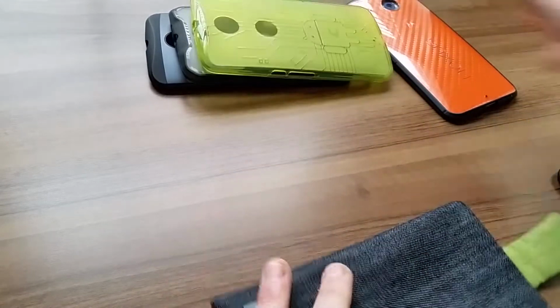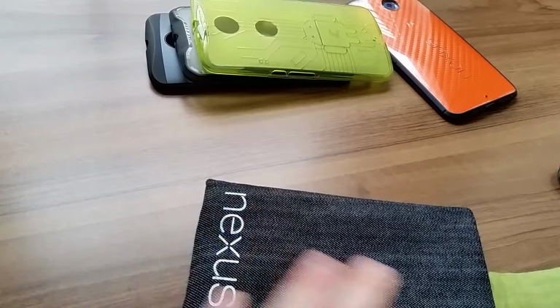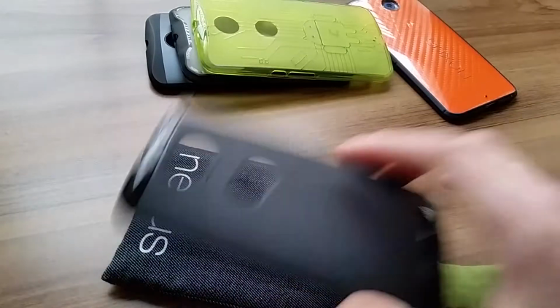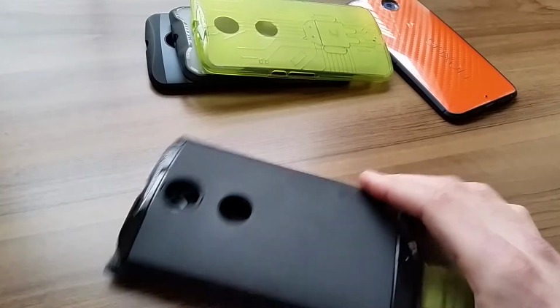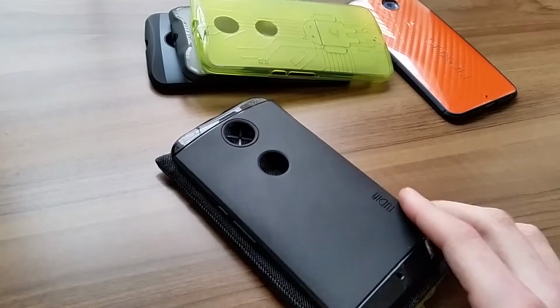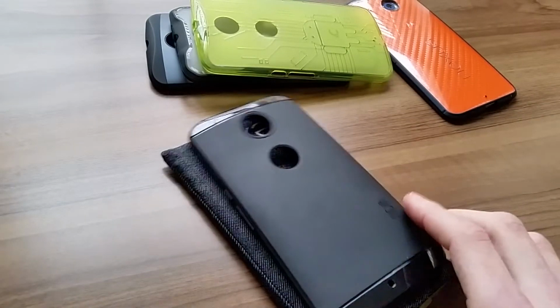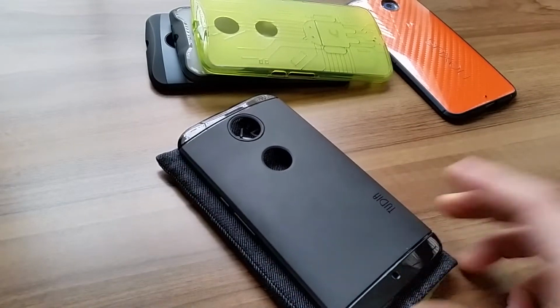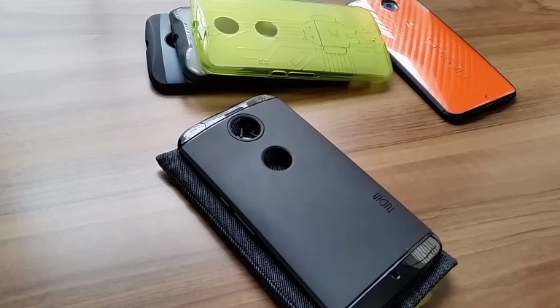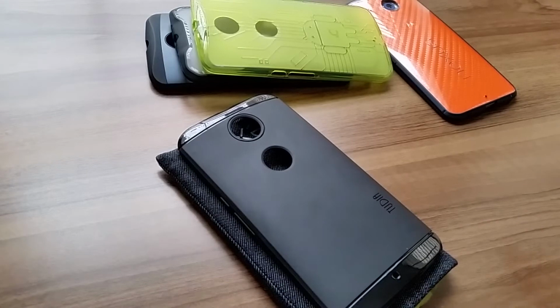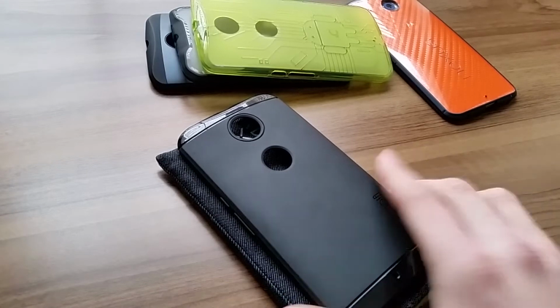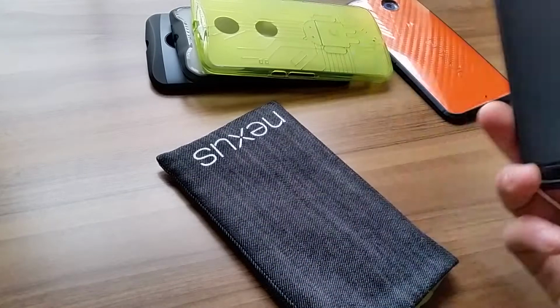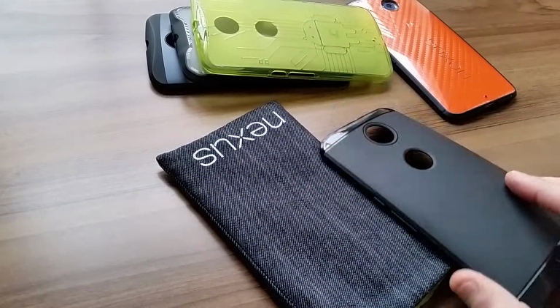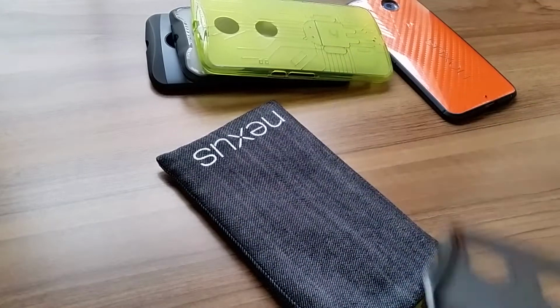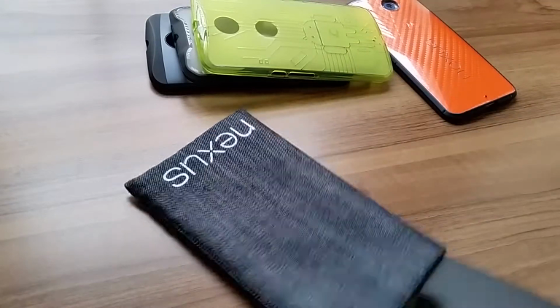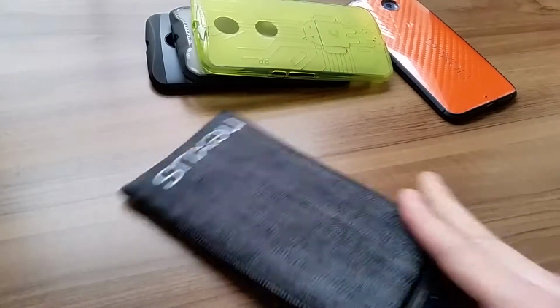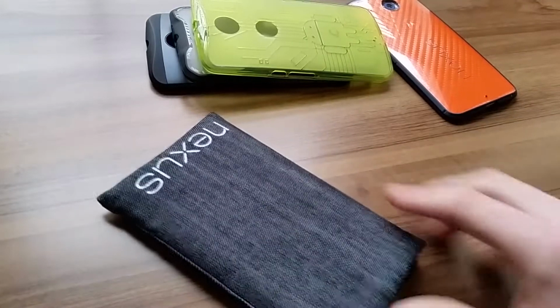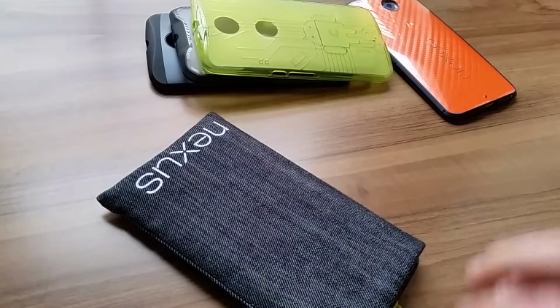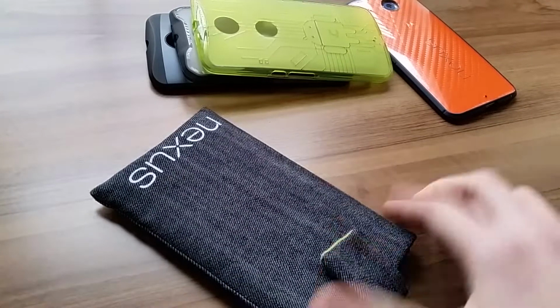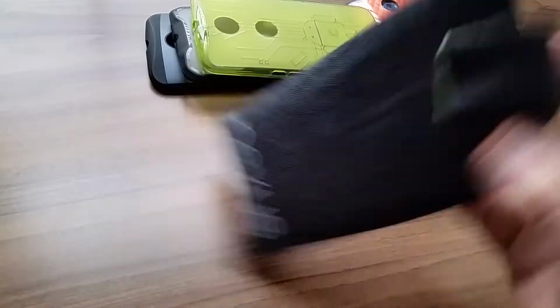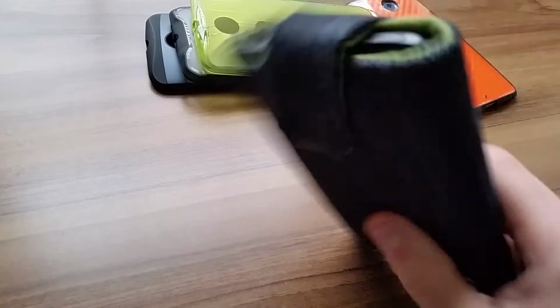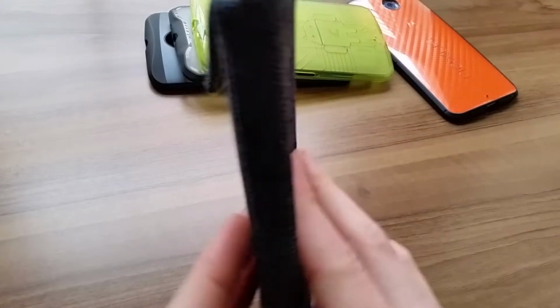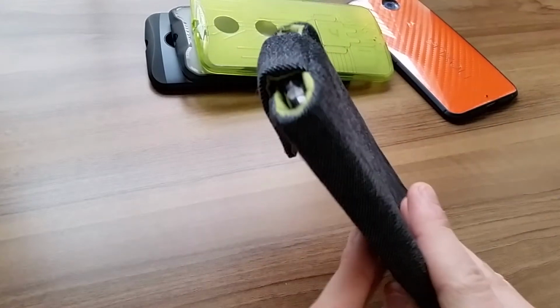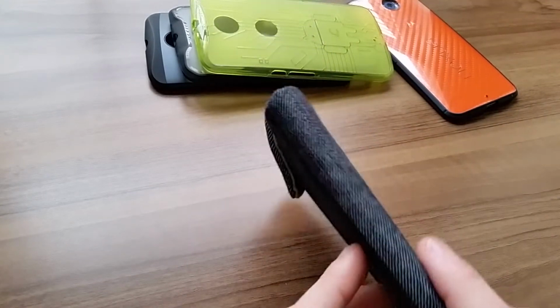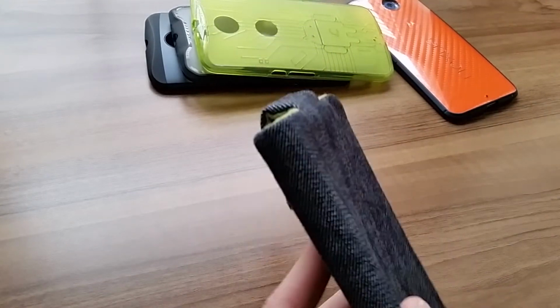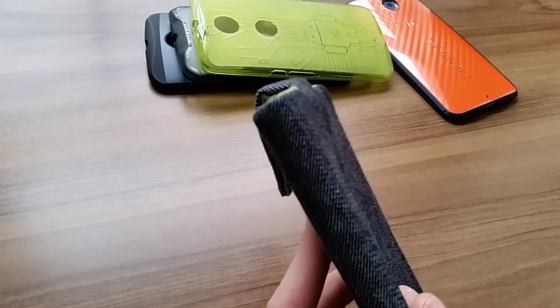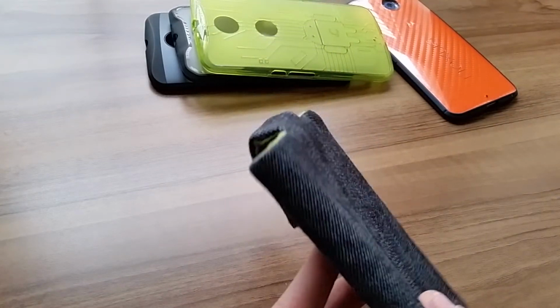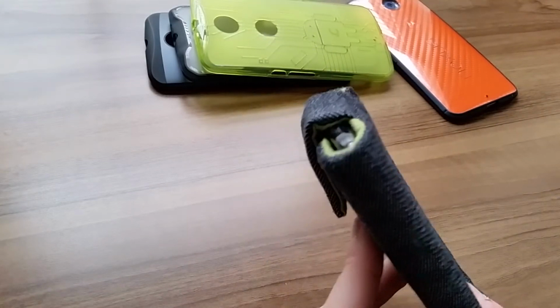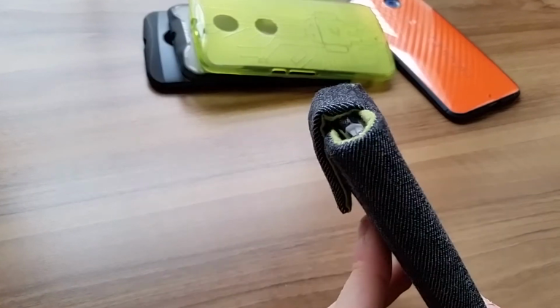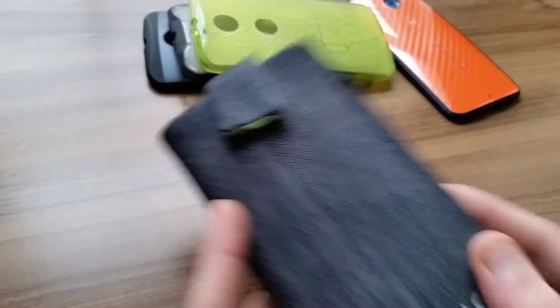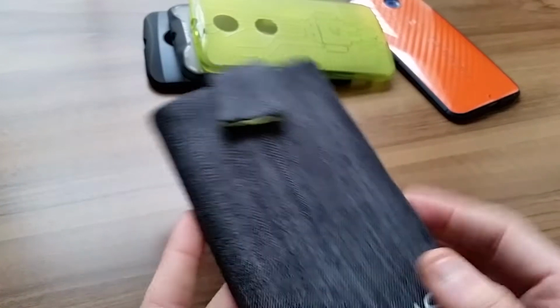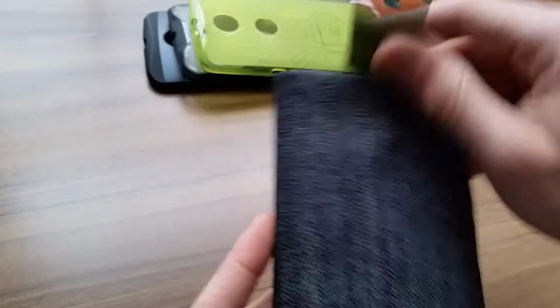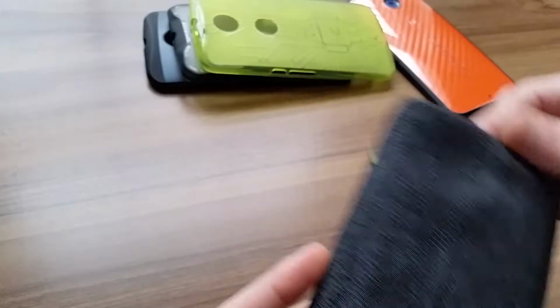Last but not least, we have the Tudia TPU case in black. I'm going to toss it on in there. It fits pretty much flush — no issues at all.